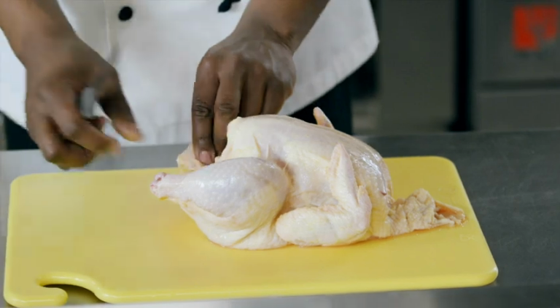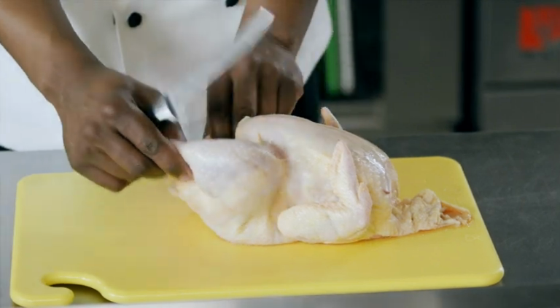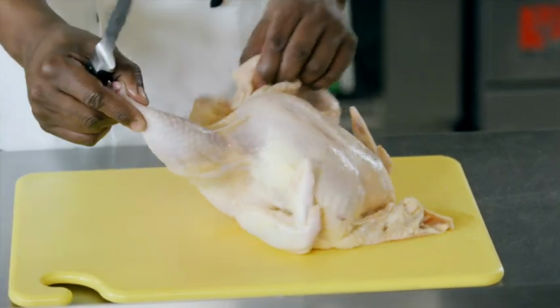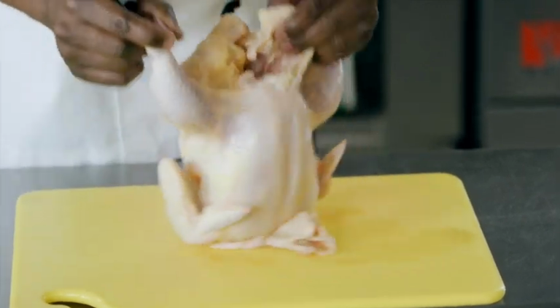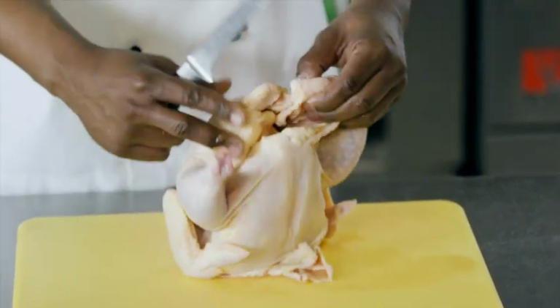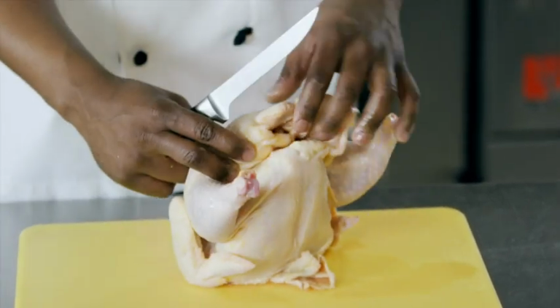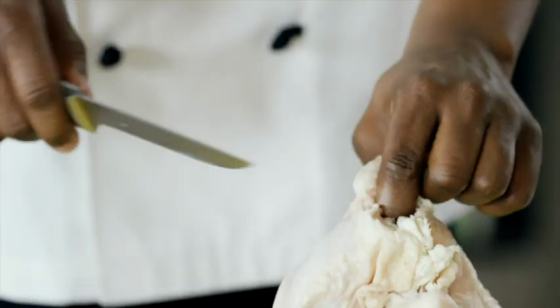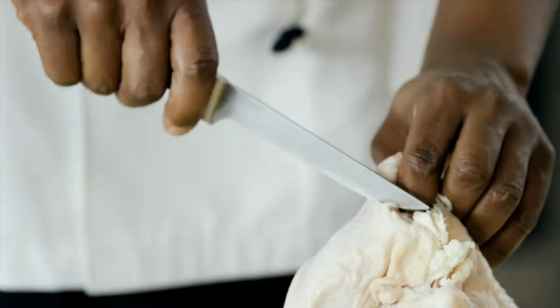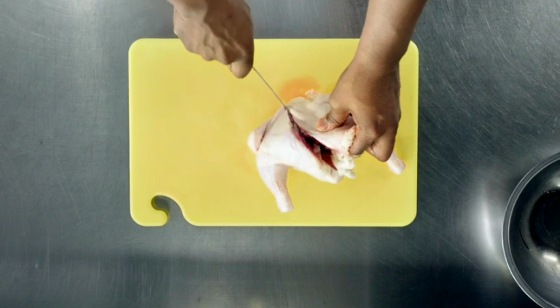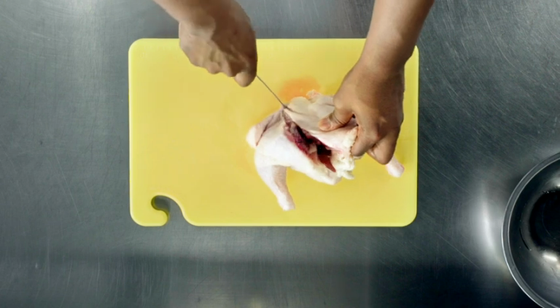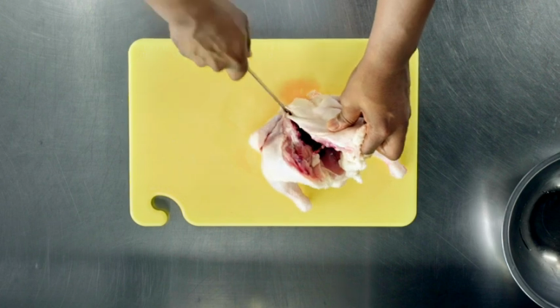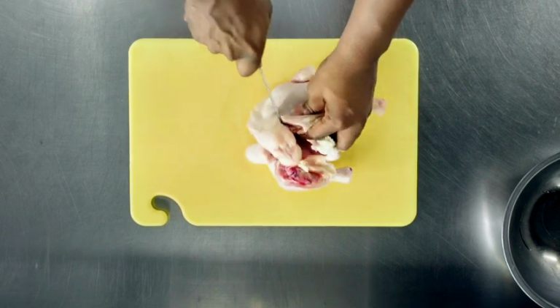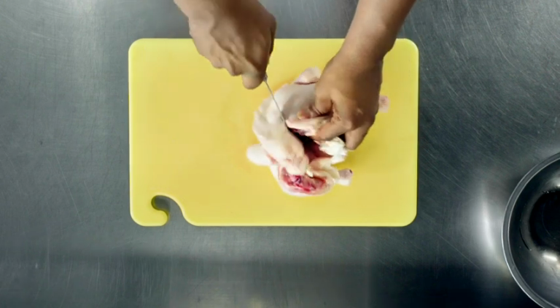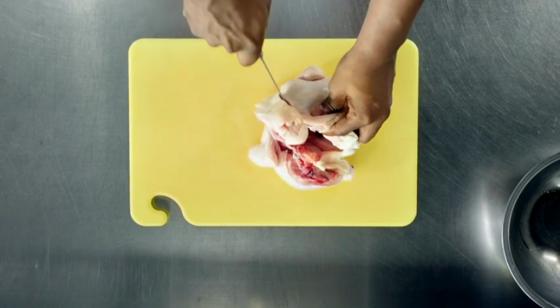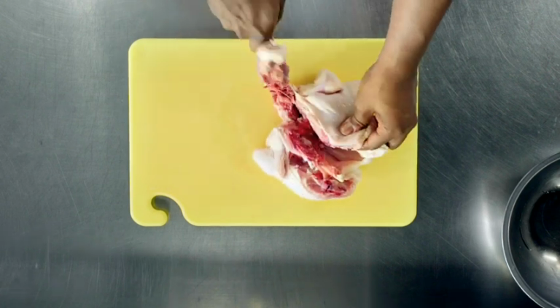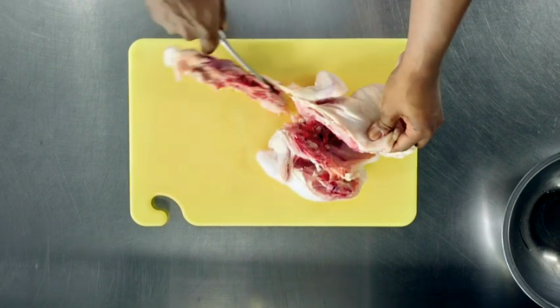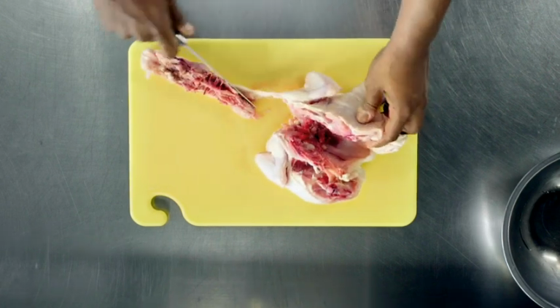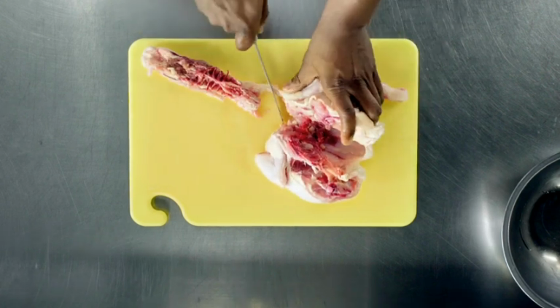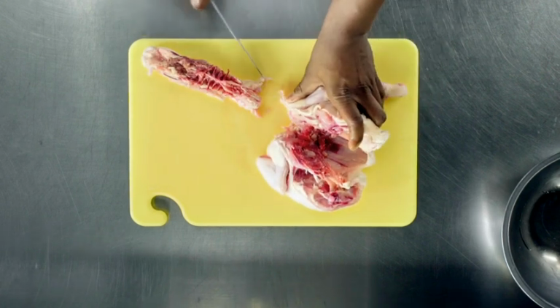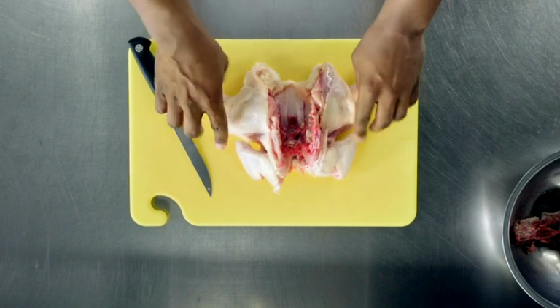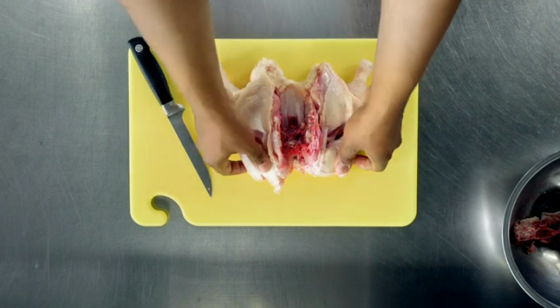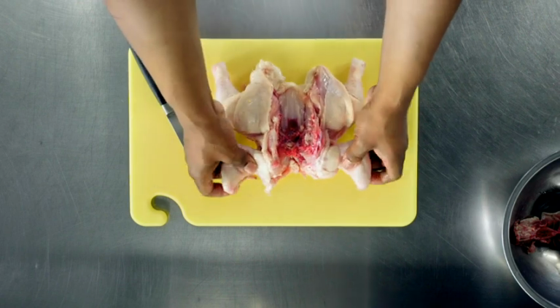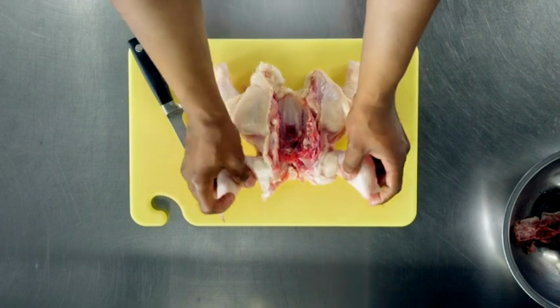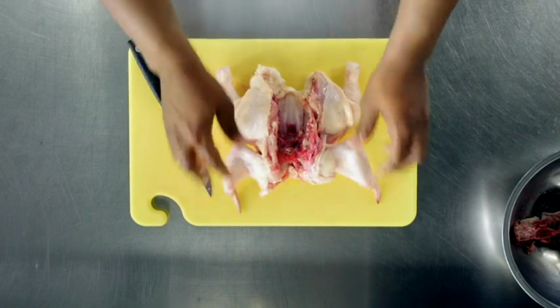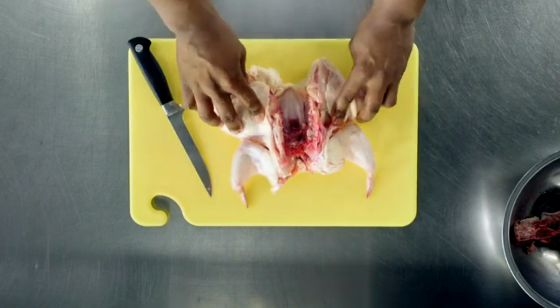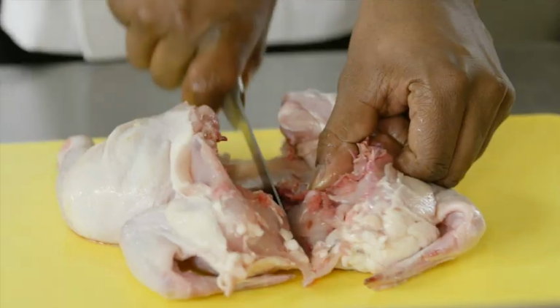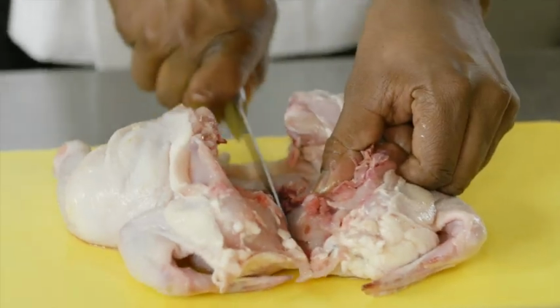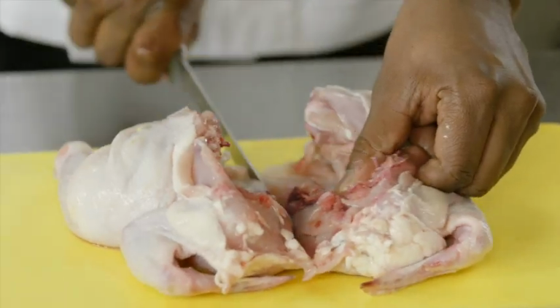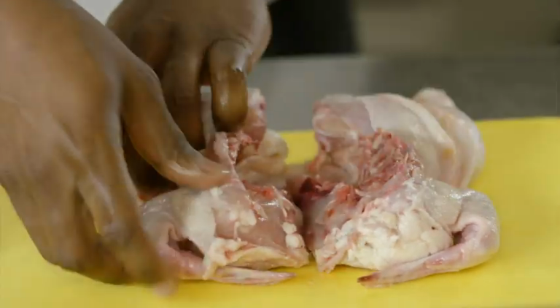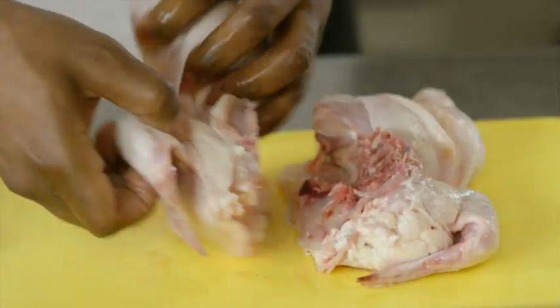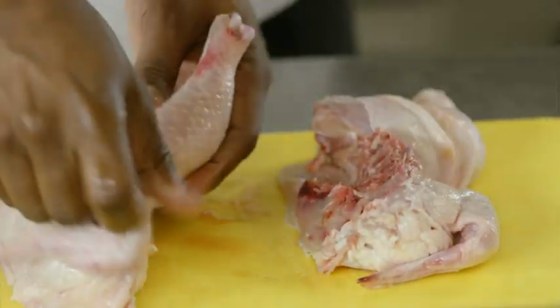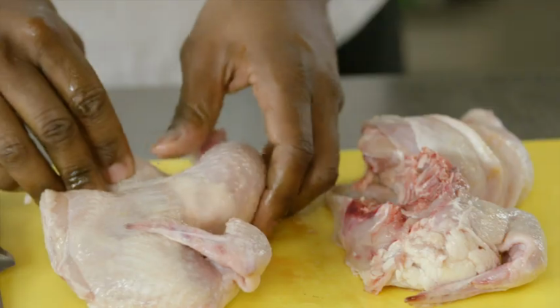The first thing you want to do is cut down along the sides and cut the back out of the chicken. Next, lay your chicken out and cut it straight down the middle, then turn it back over.